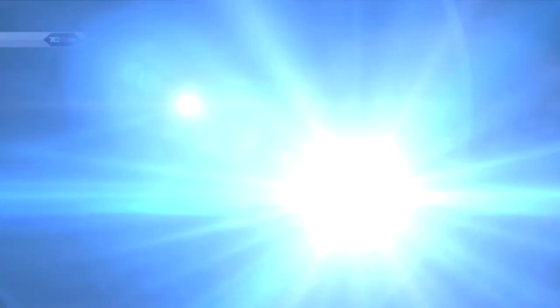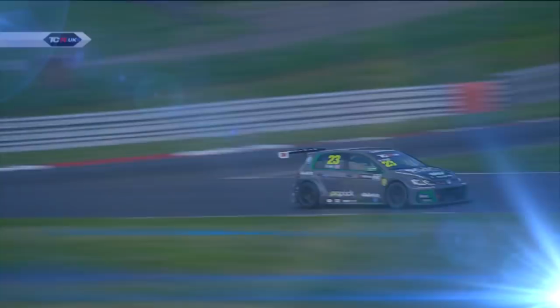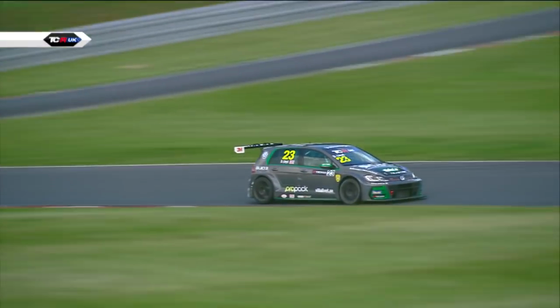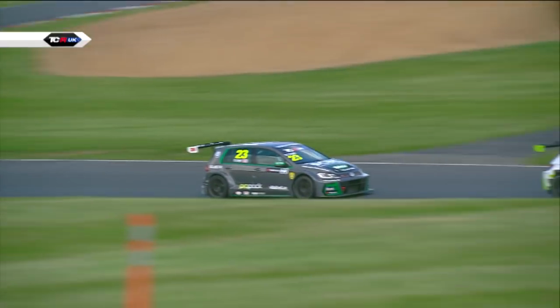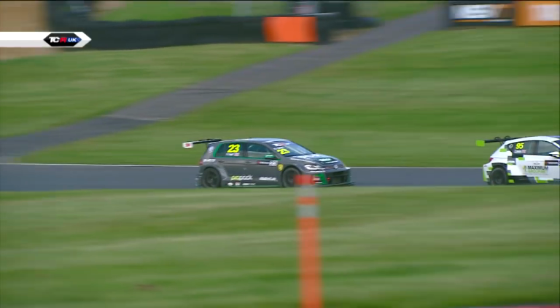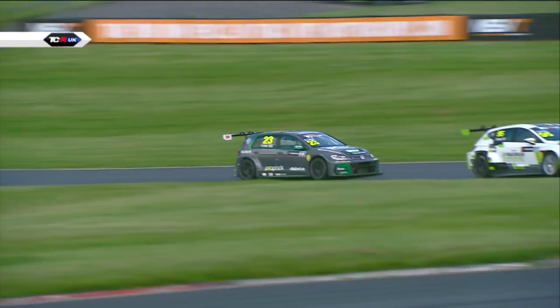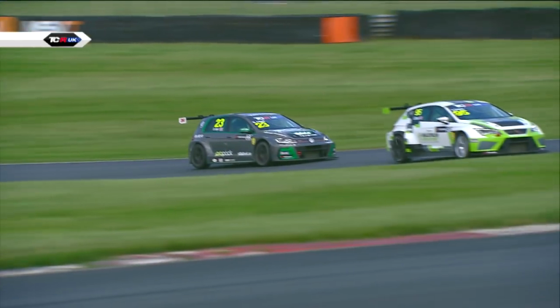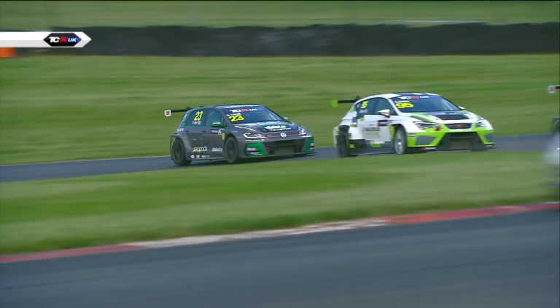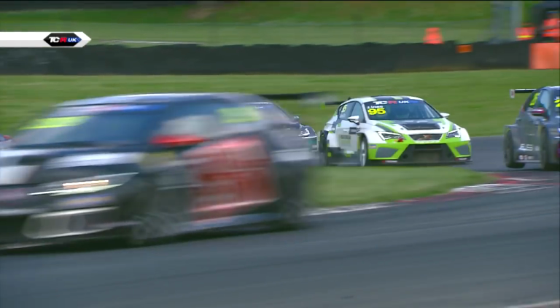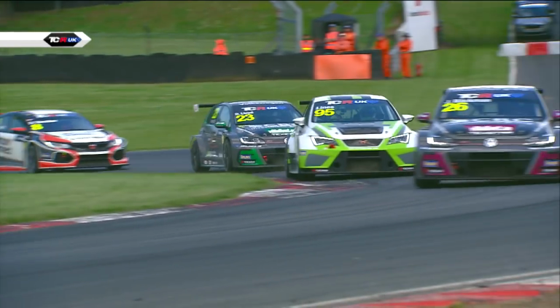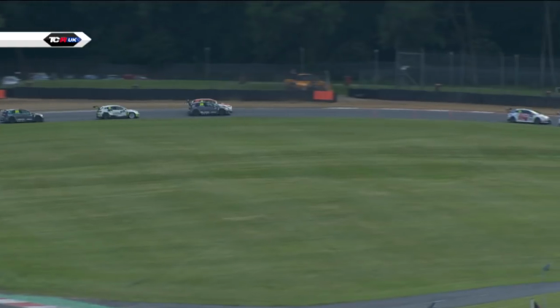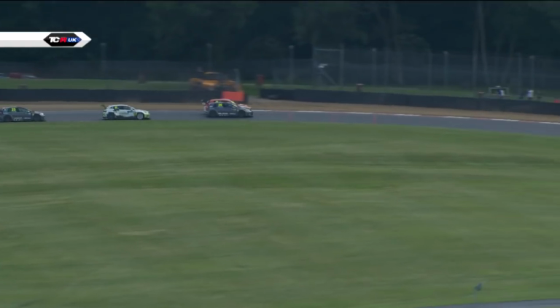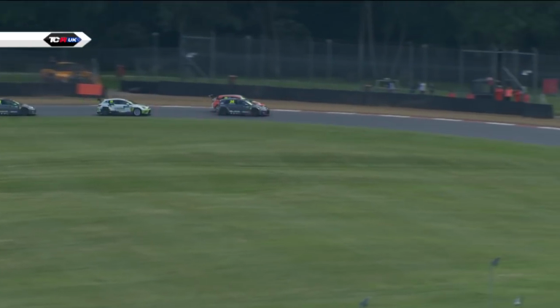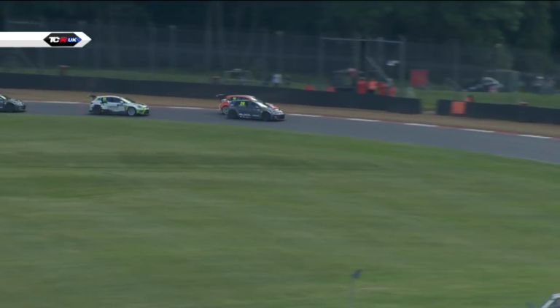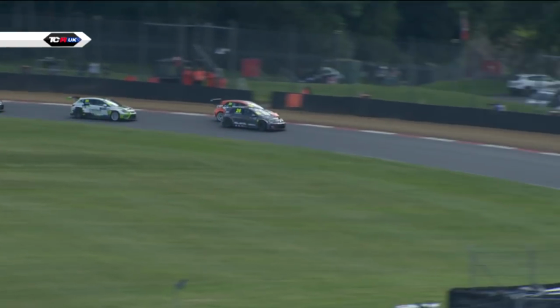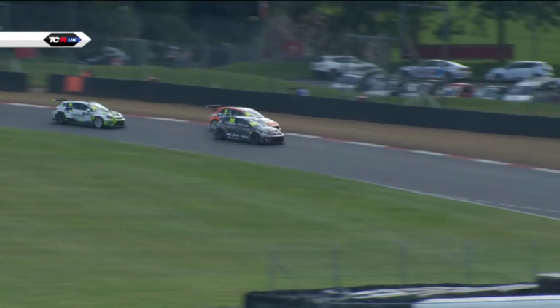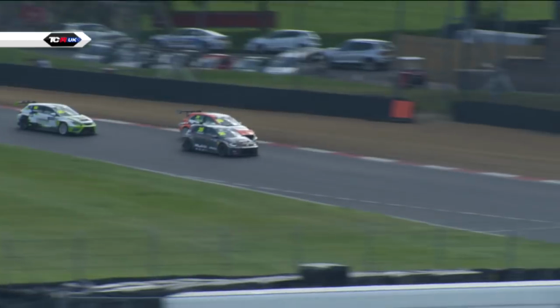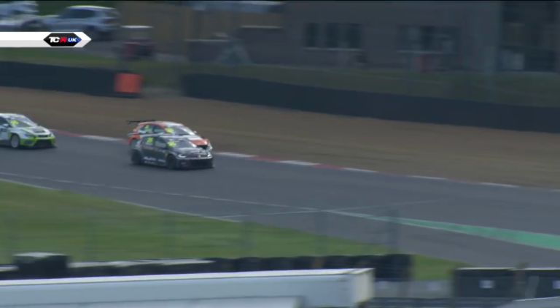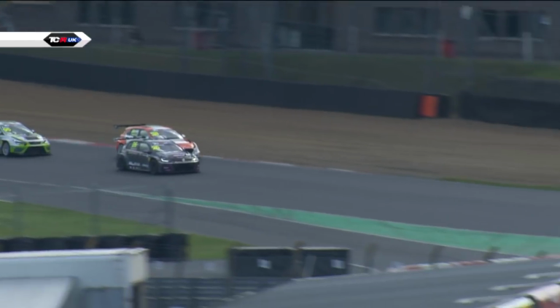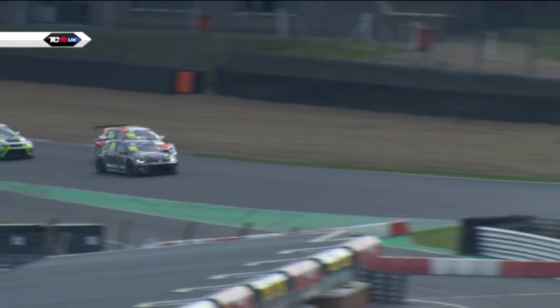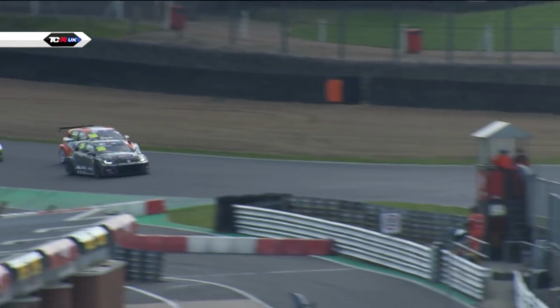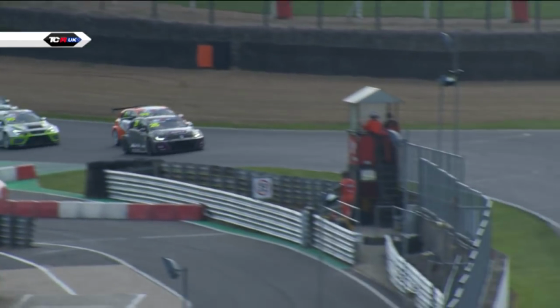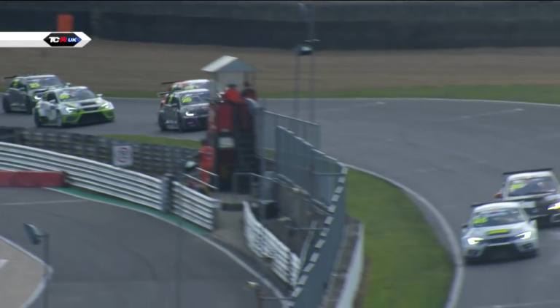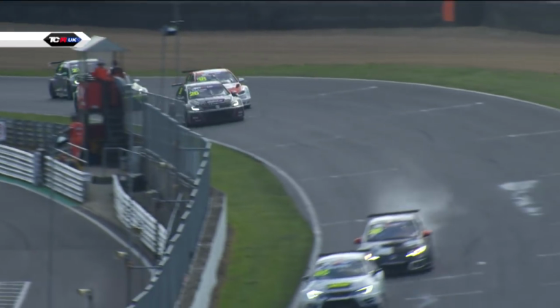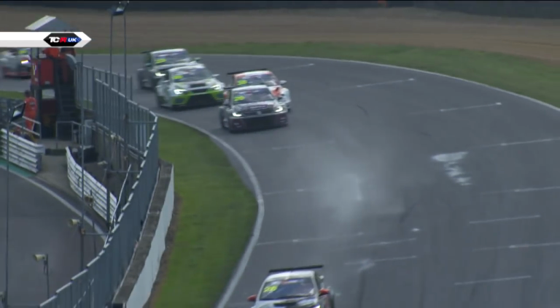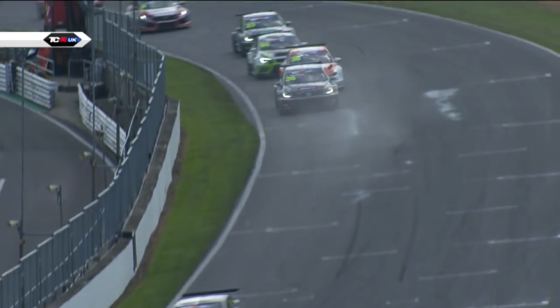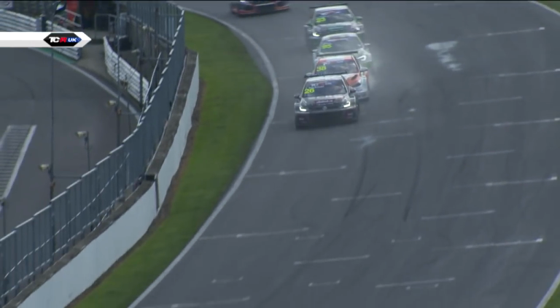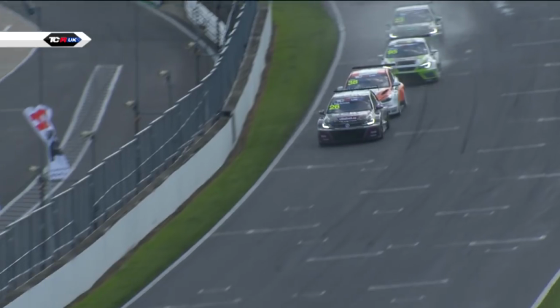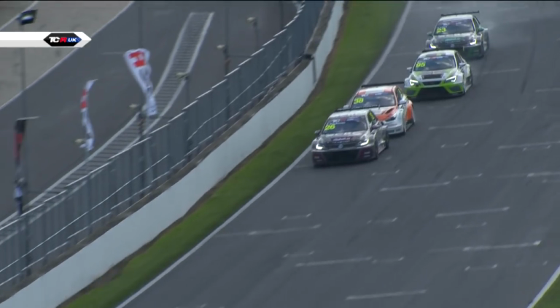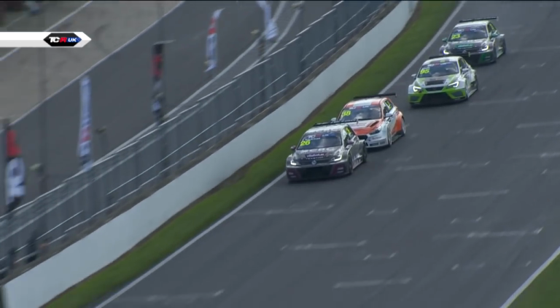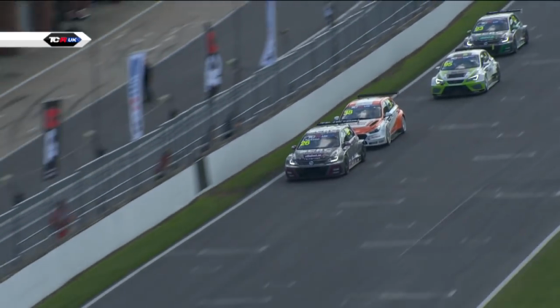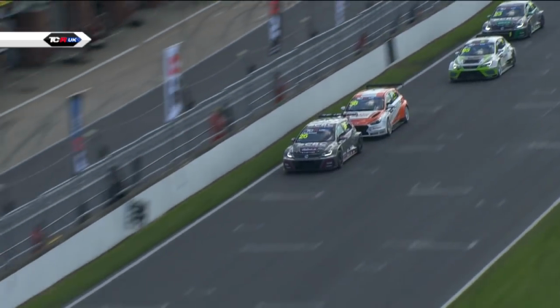Lloyd still has an awful lot of work to do as he closes in on the back of Stuart Lyons. Stuart's never backwards and coming forwards — he won't want to give this place up without a fight. Meanwhile, Jessica Beckman goes up the inside of Lewis Kent and takes third place away. Jessica Beckman wants a podium and she wants it now — she's into third place and will now set off after the leading two.